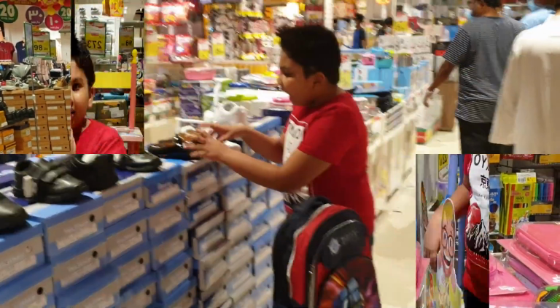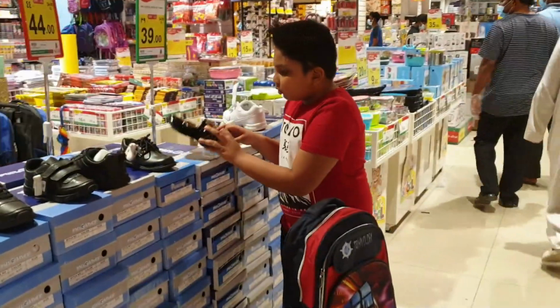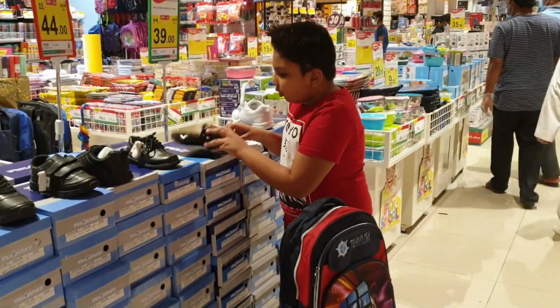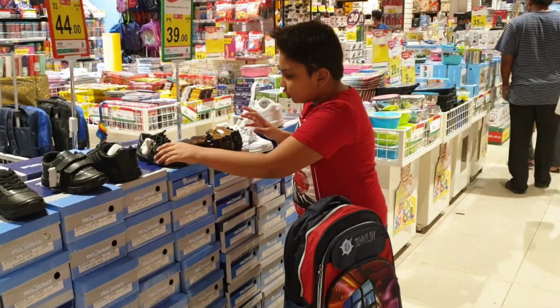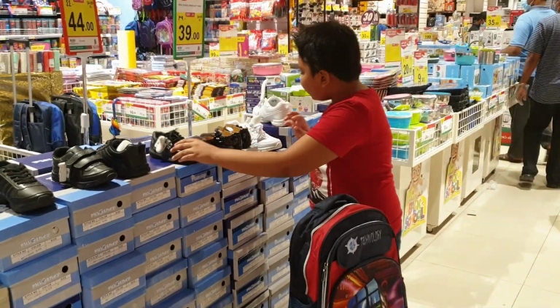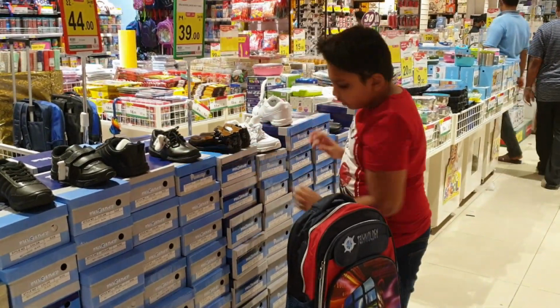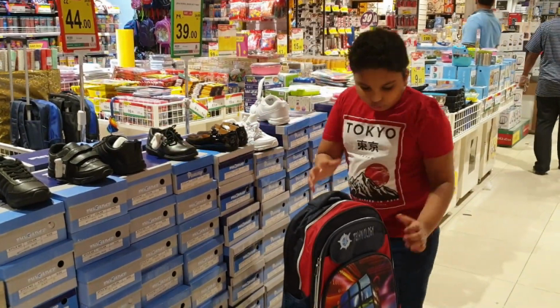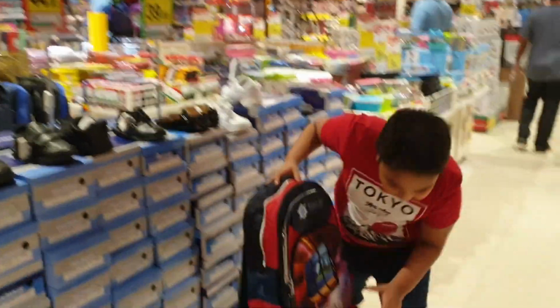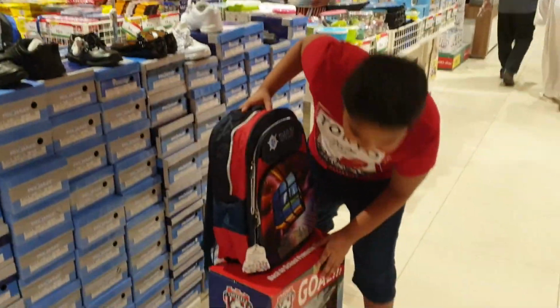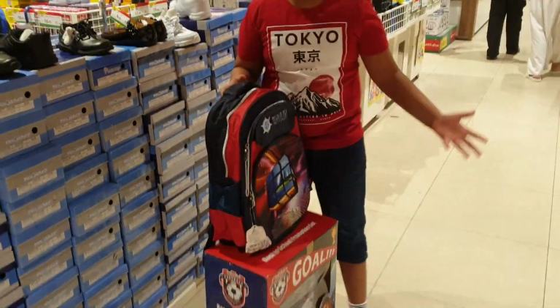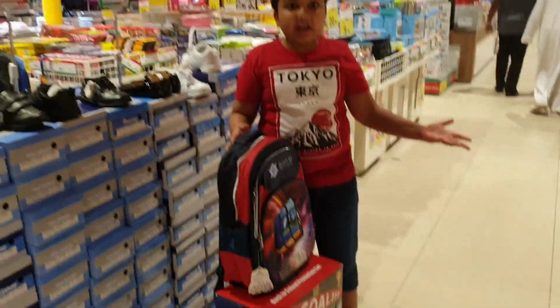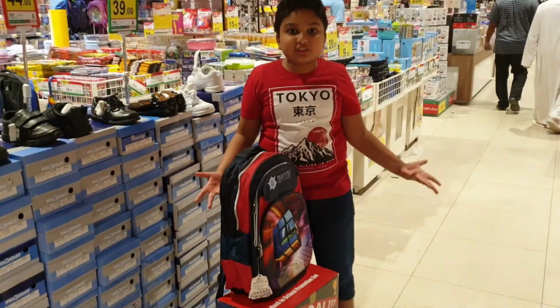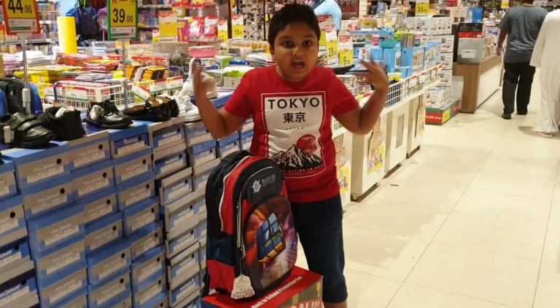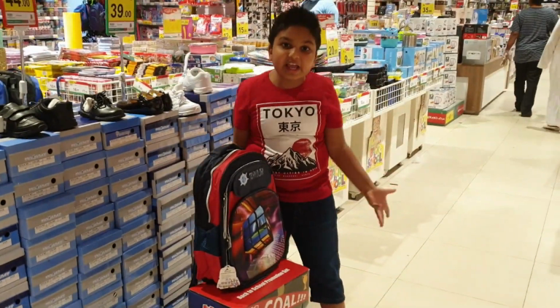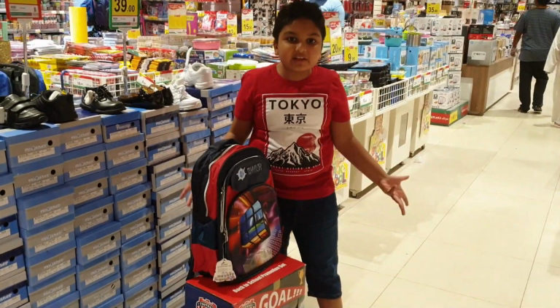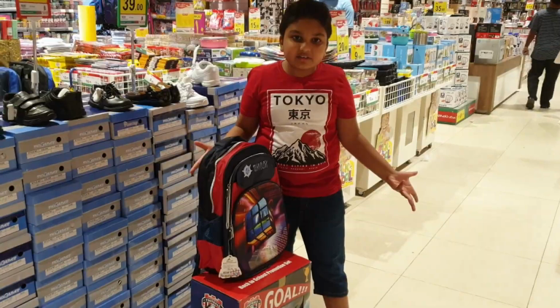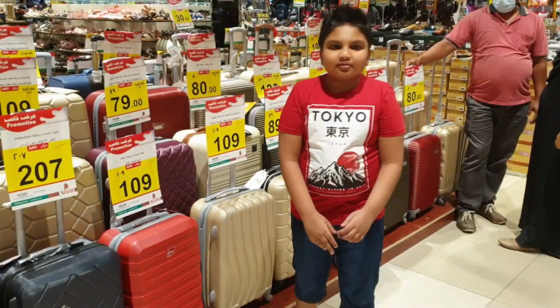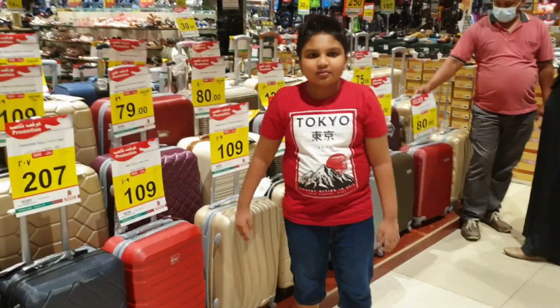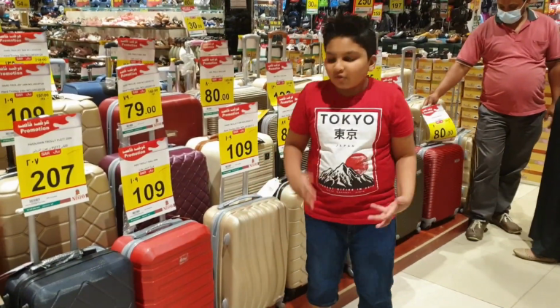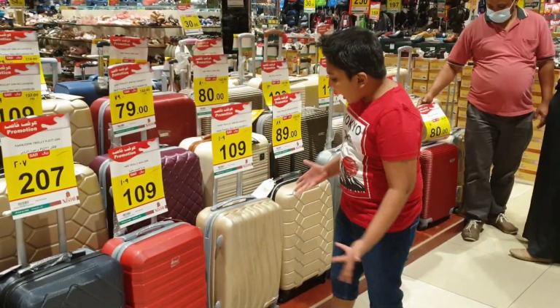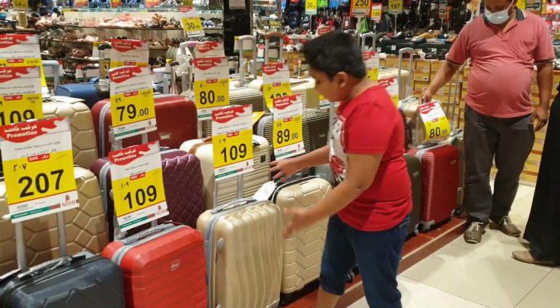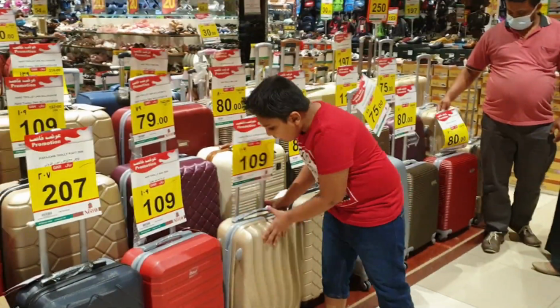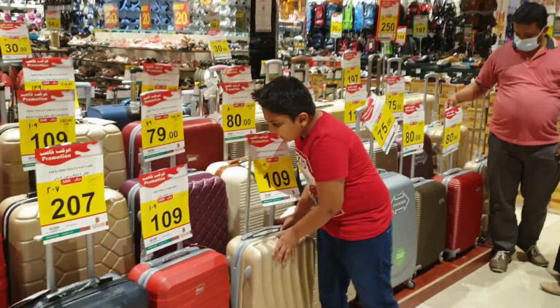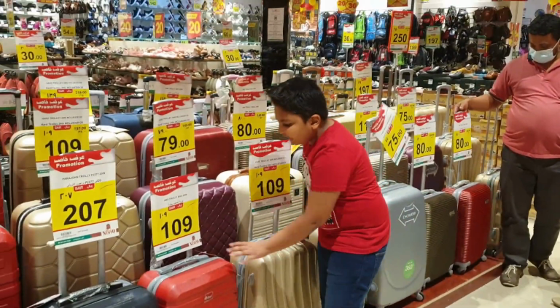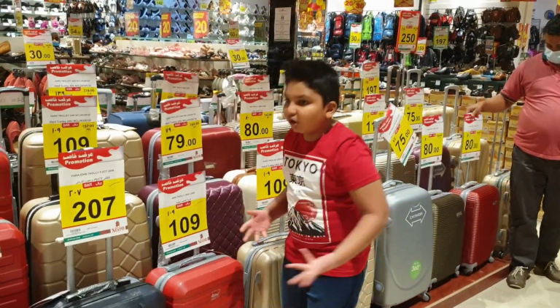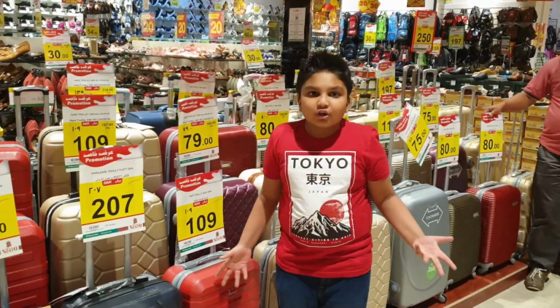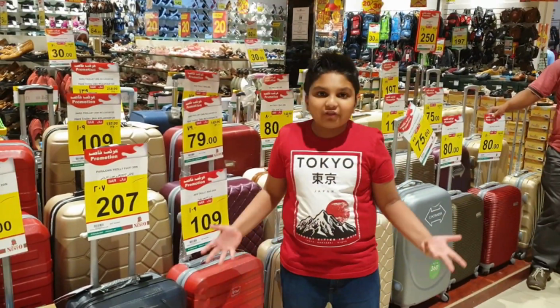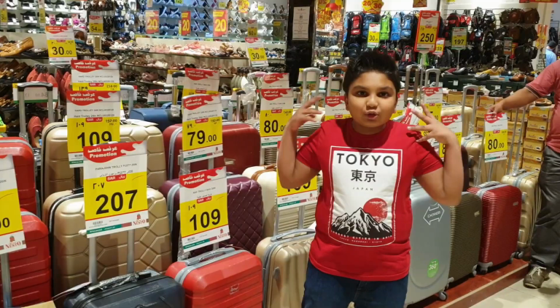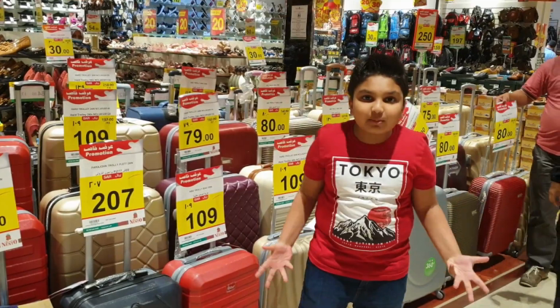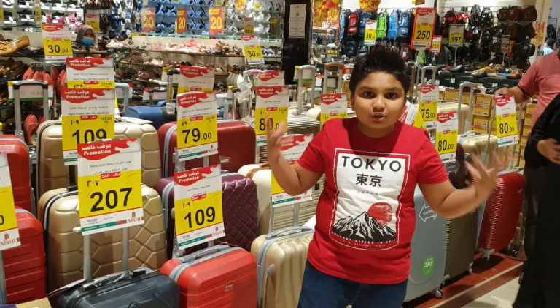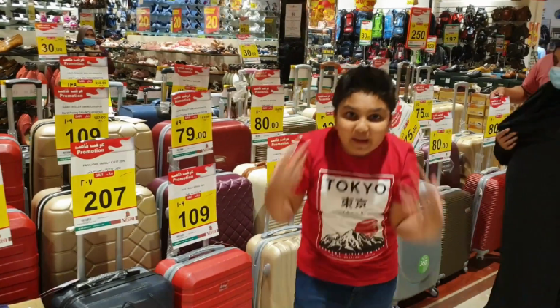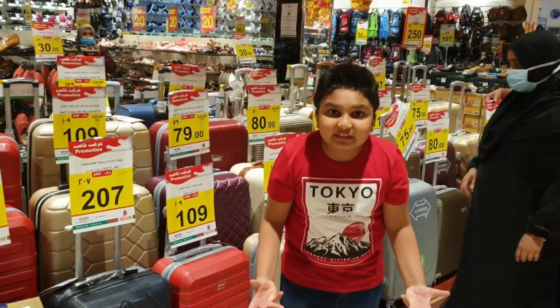Wow! School shoes, school bags — everything is at the Next store. I can't believe it! Wow! Lots of bags are at the Next store. You have to come to the Next store to buy bags.